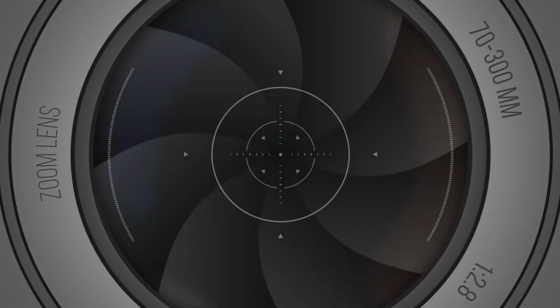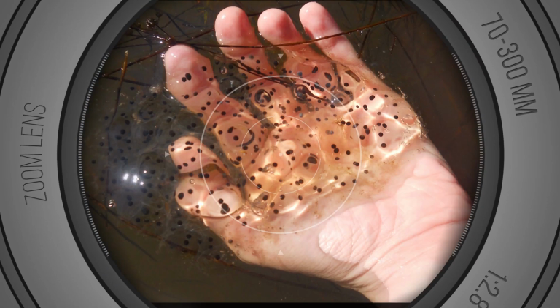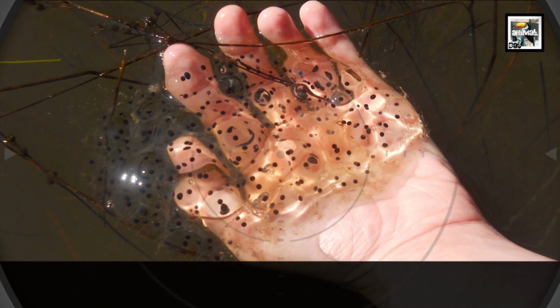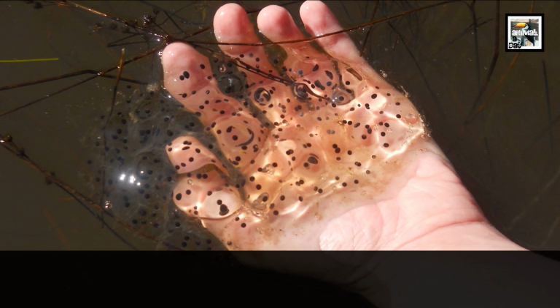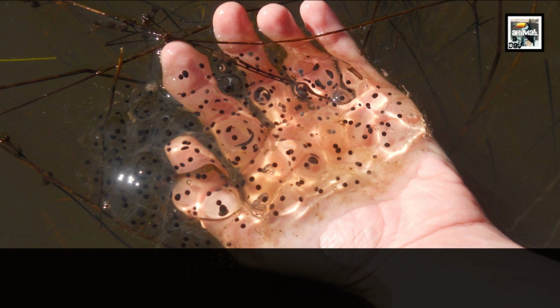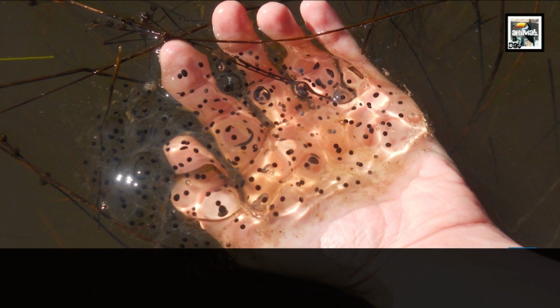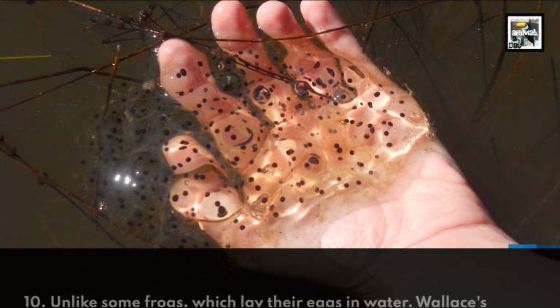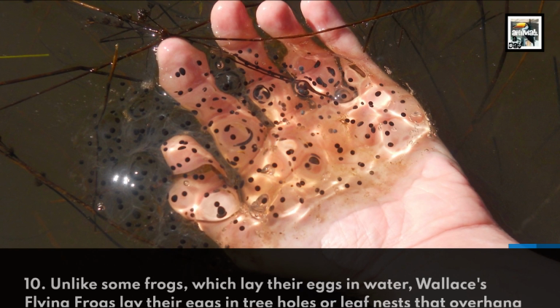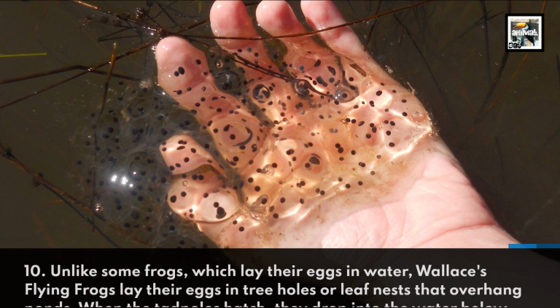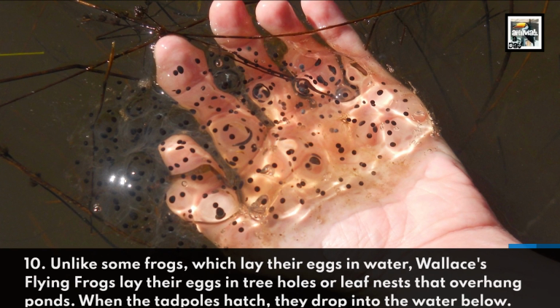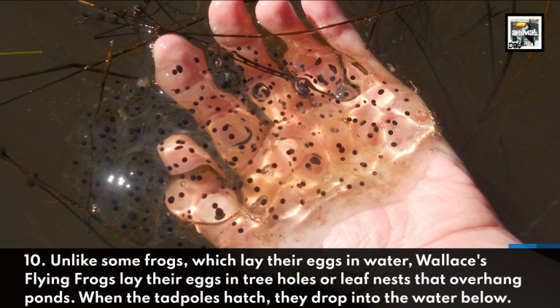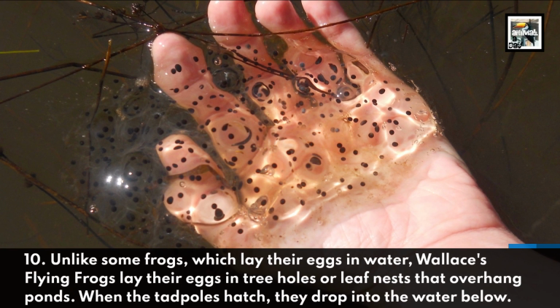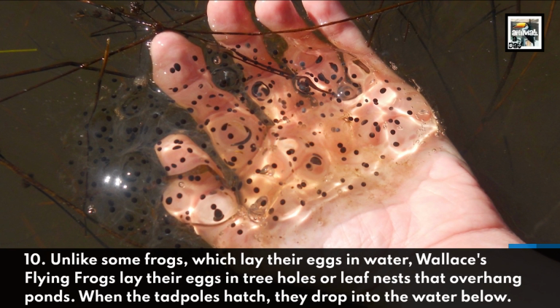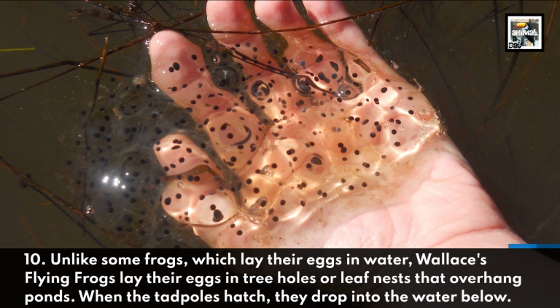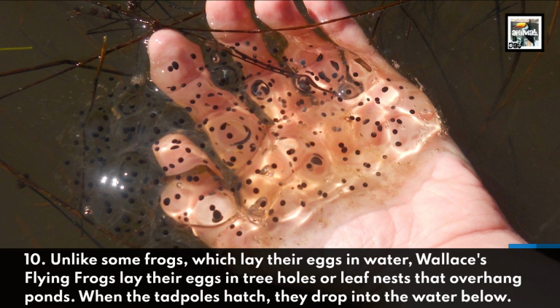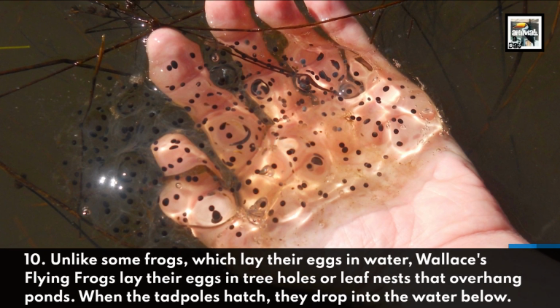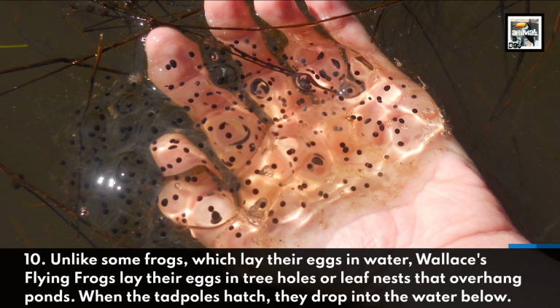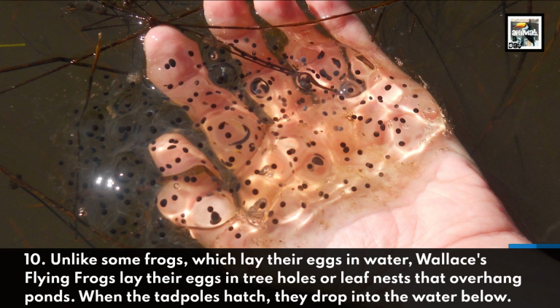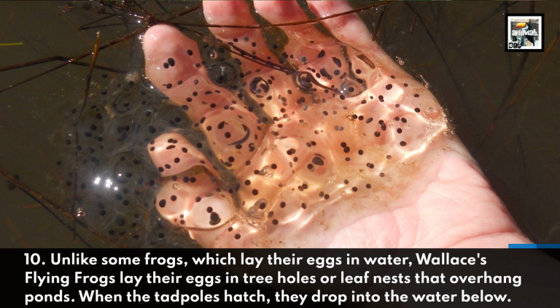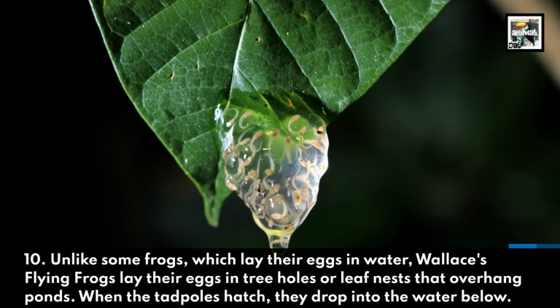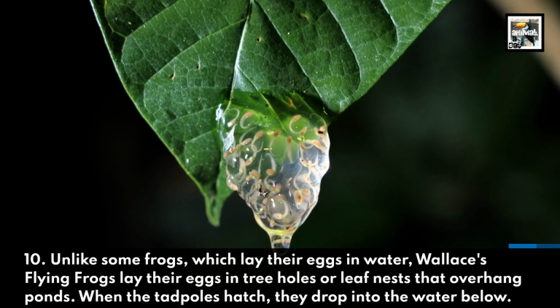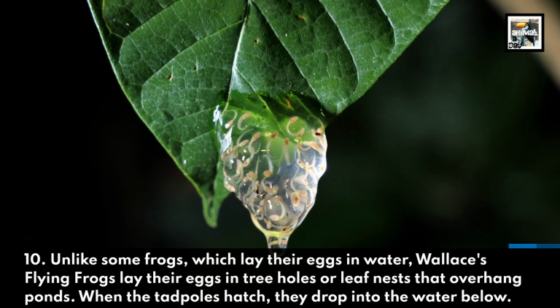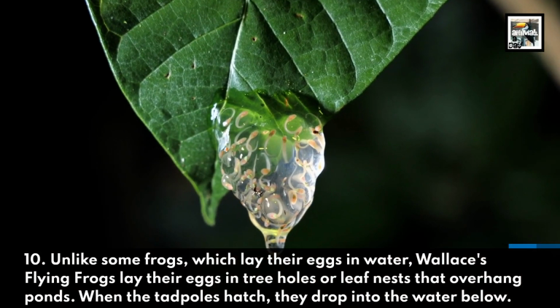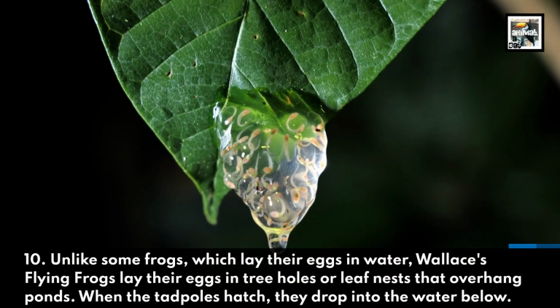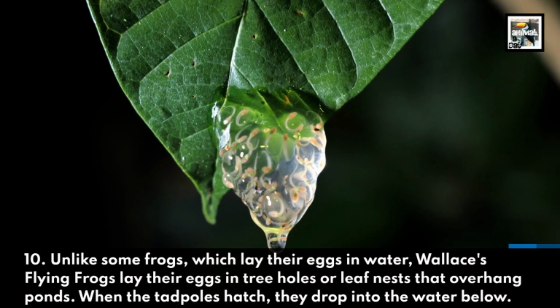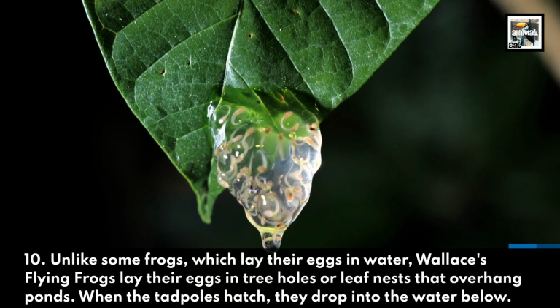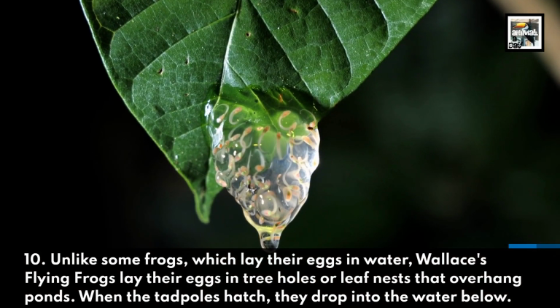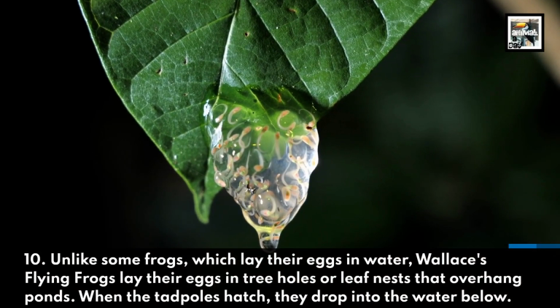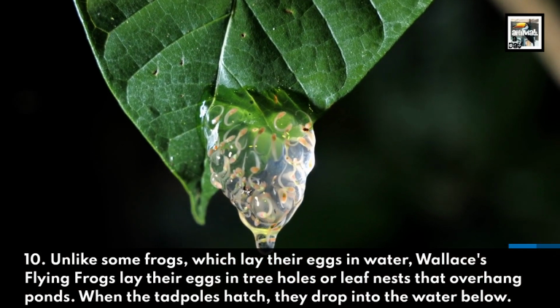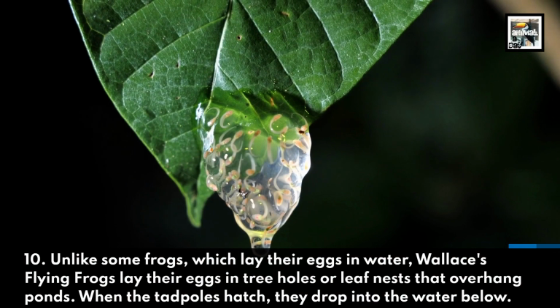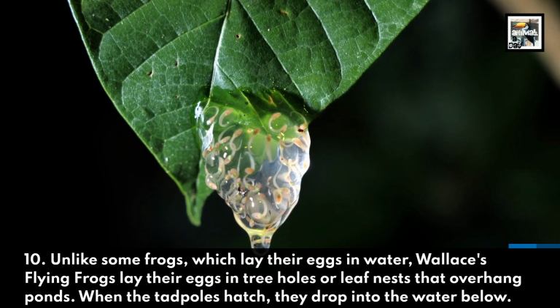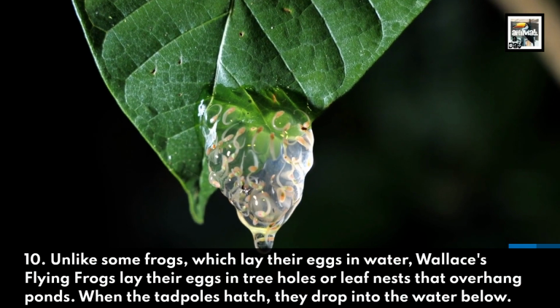Fact ten: unlike some frogs which lay their eggs in water, Wallace's flying frogs lay their eggs in tree holes or leaf nests that overhang ponds. When the tadpoles hatch, they drop into the water below.